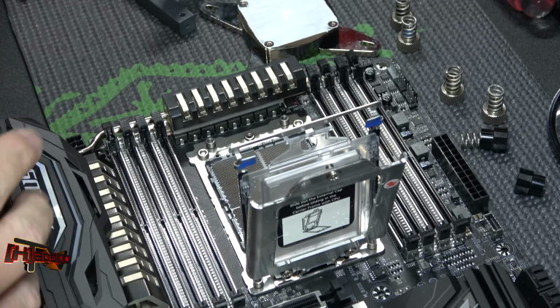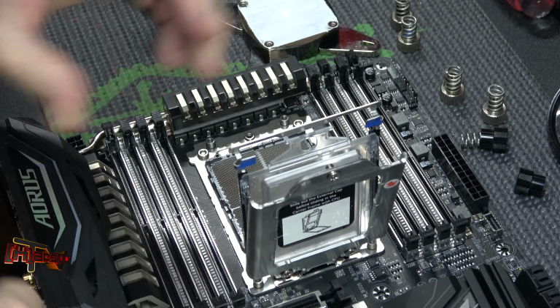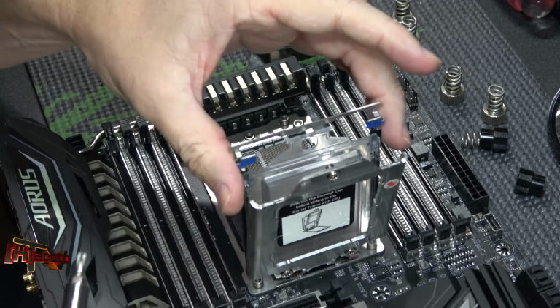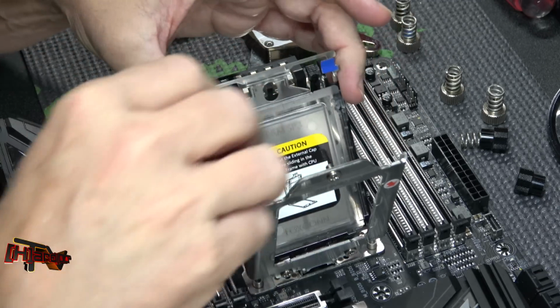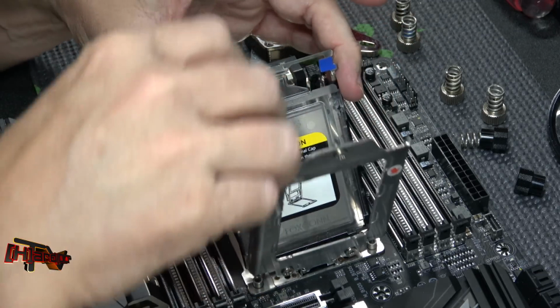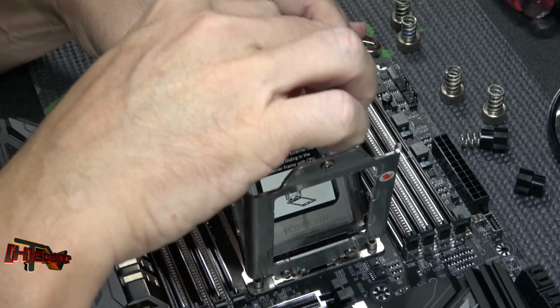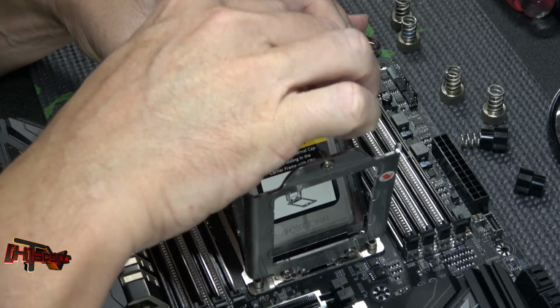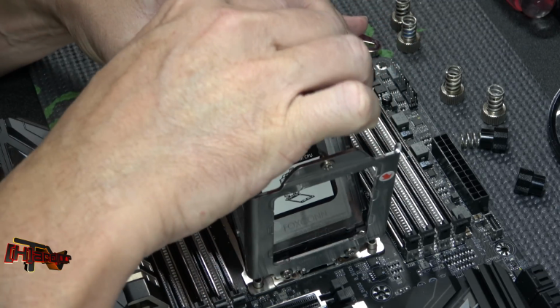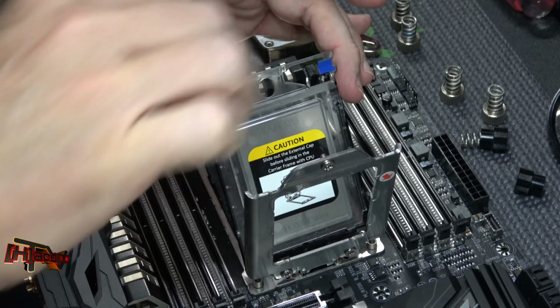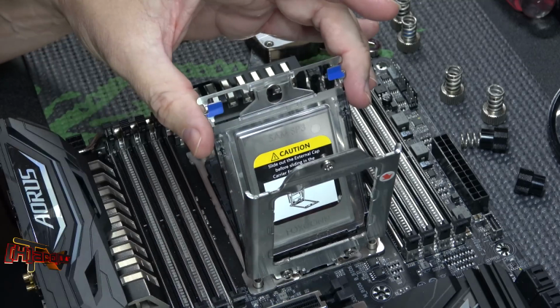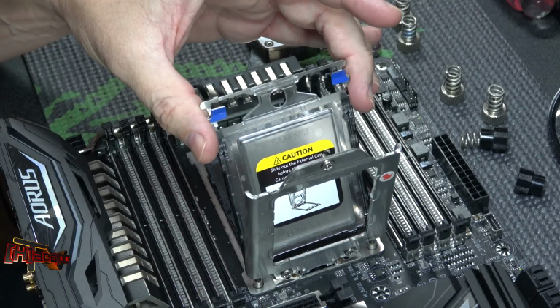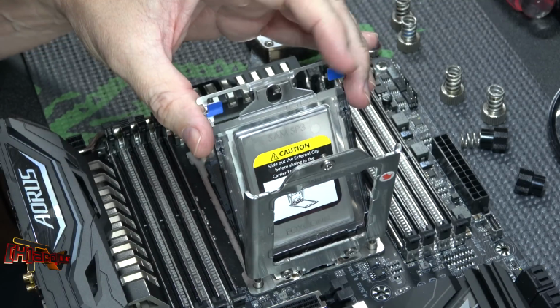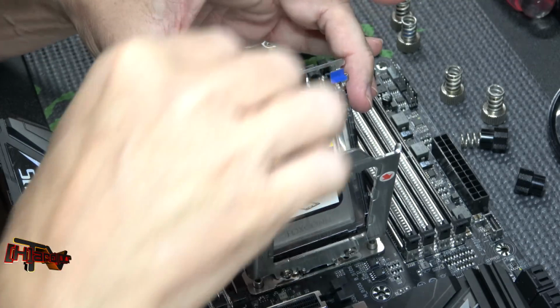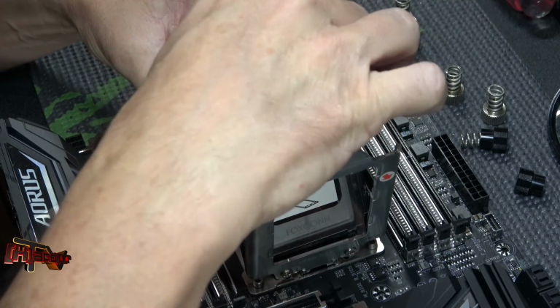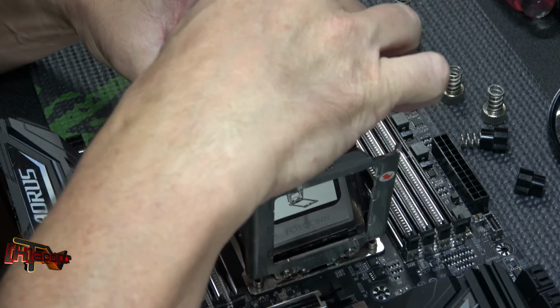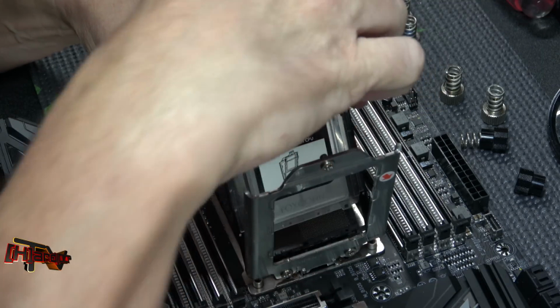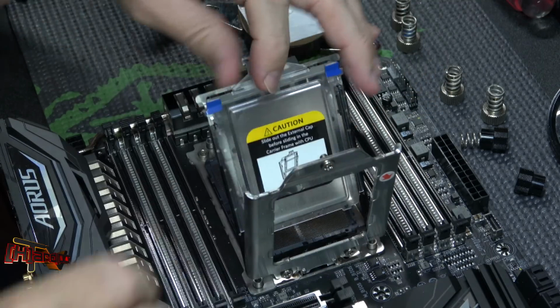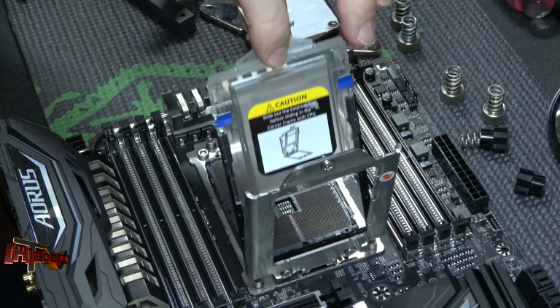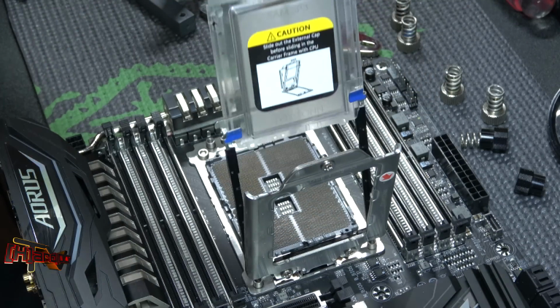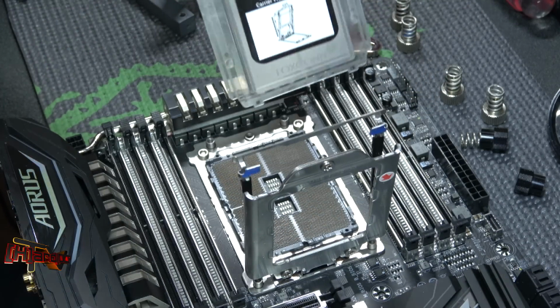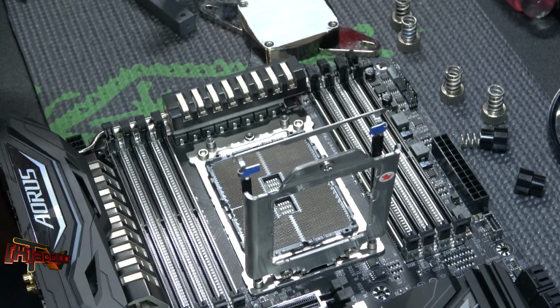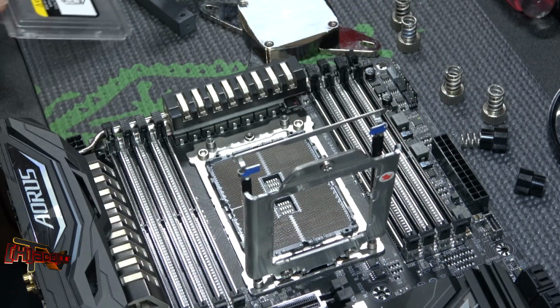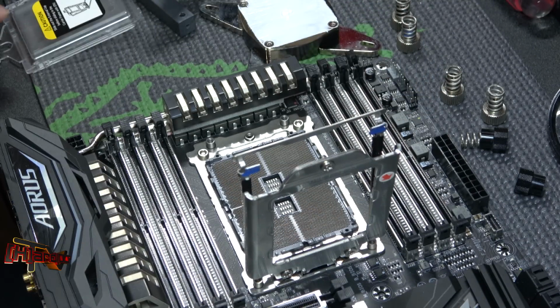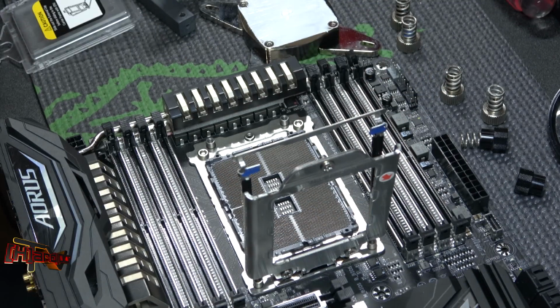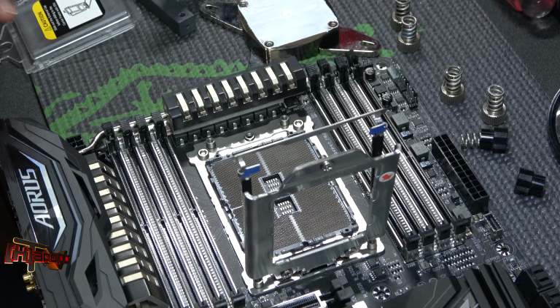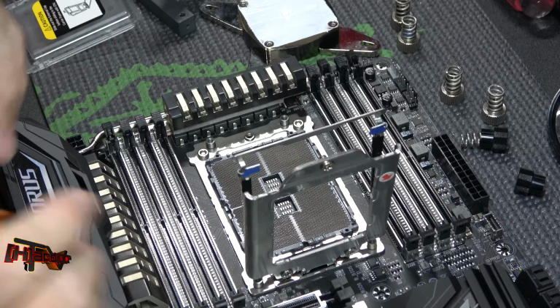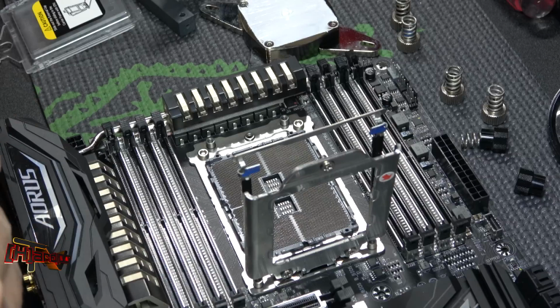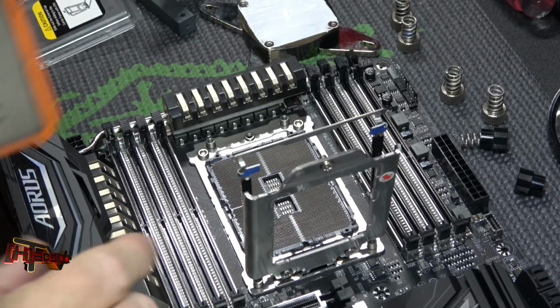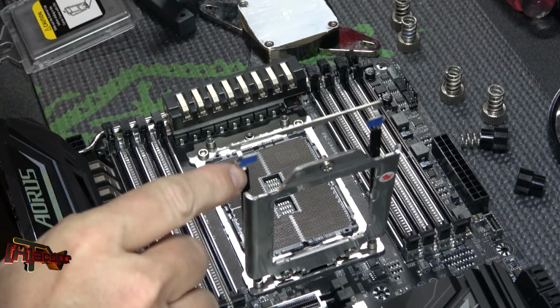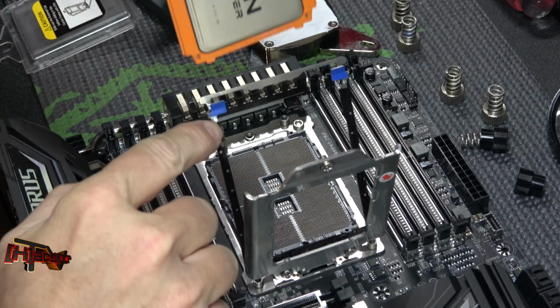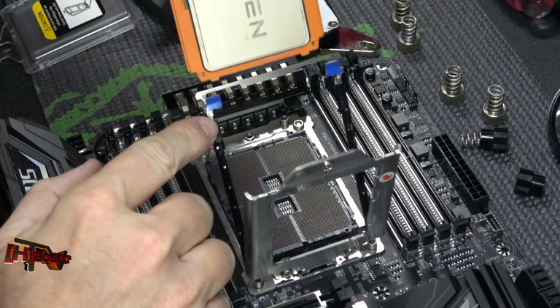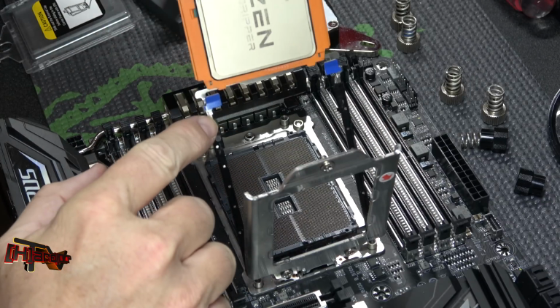I found this a lot easier once you get this out - hook your tool in there, get up past the click, get that out - and there's our processor.